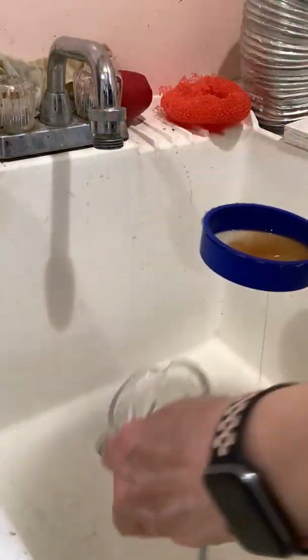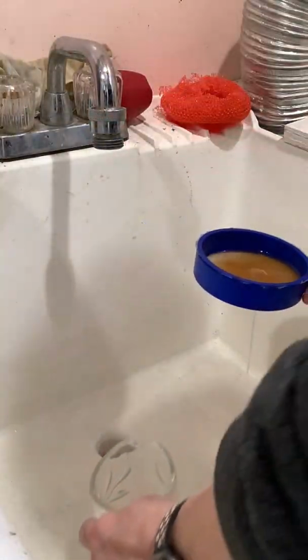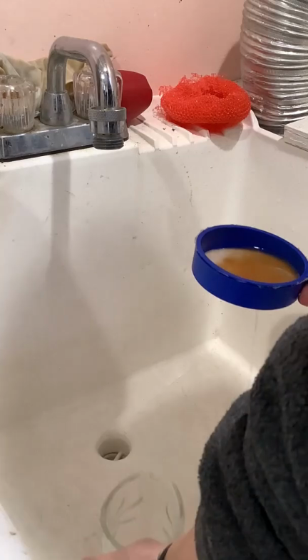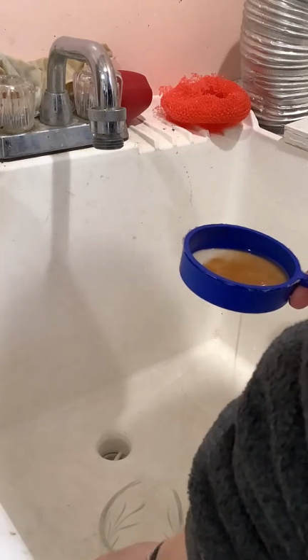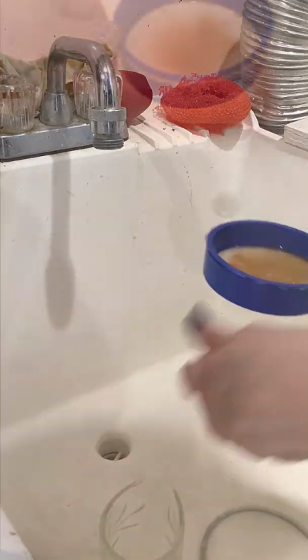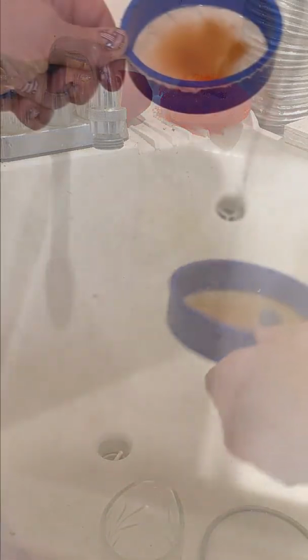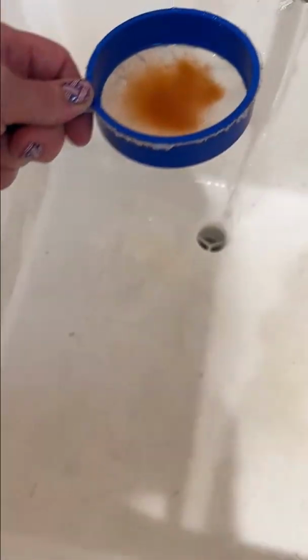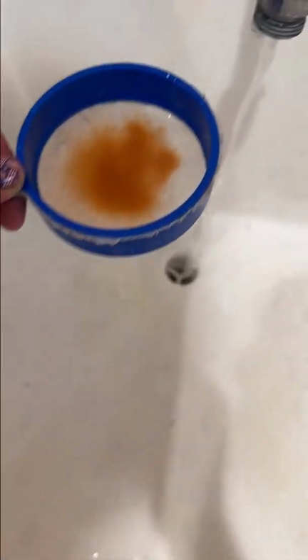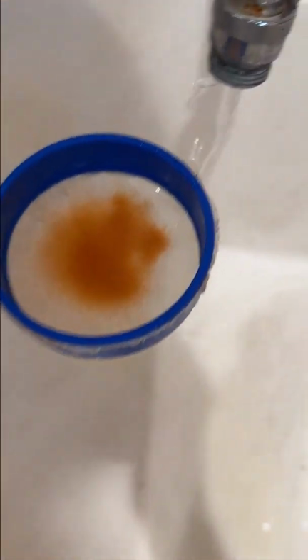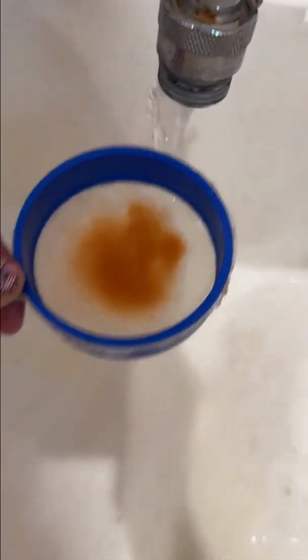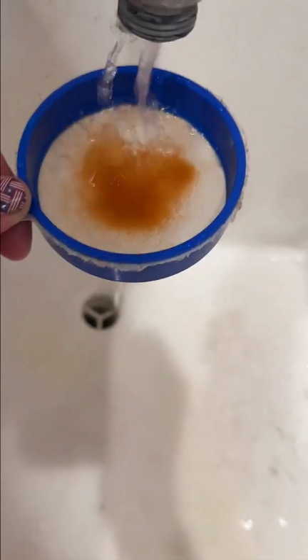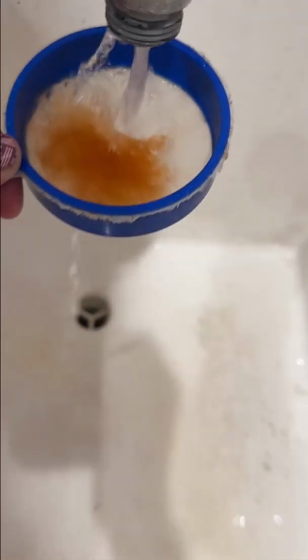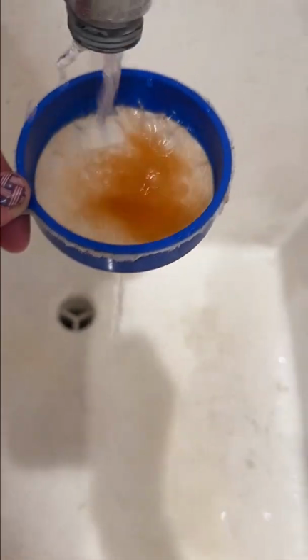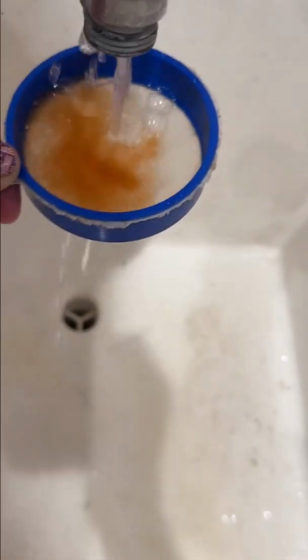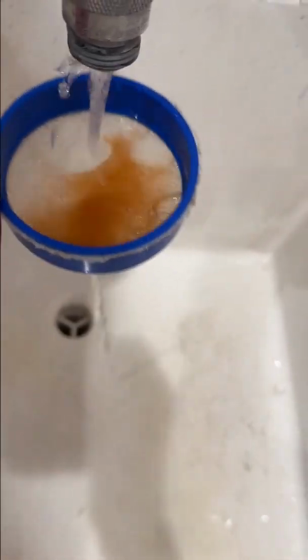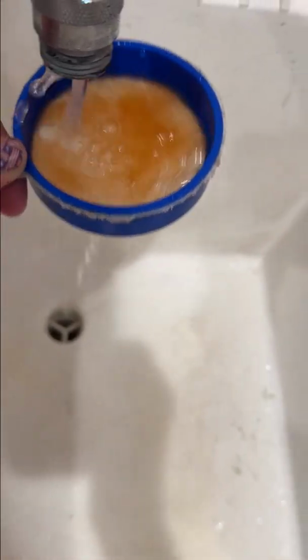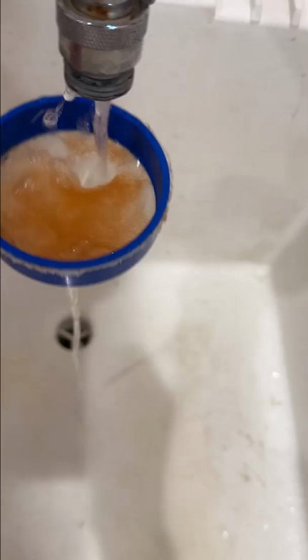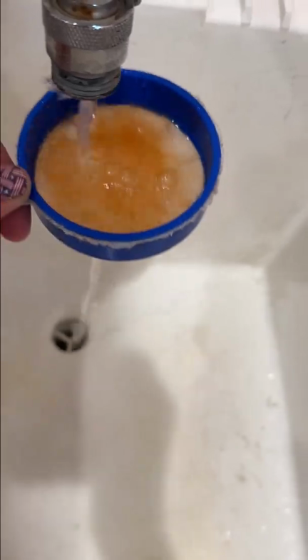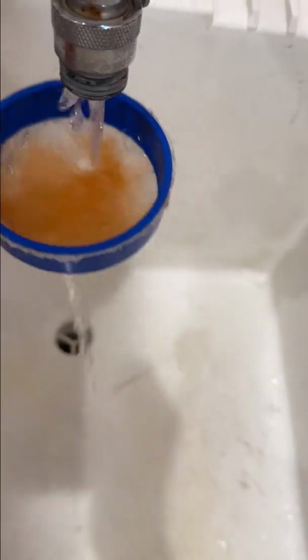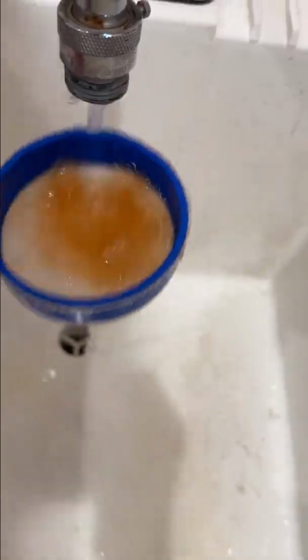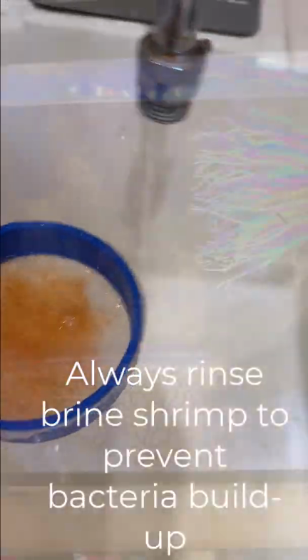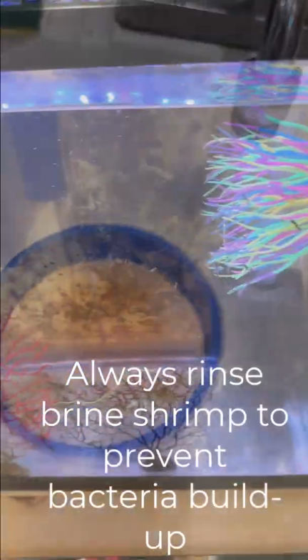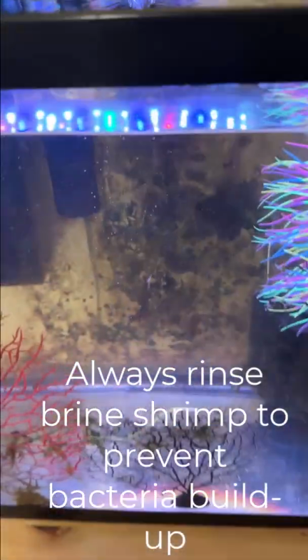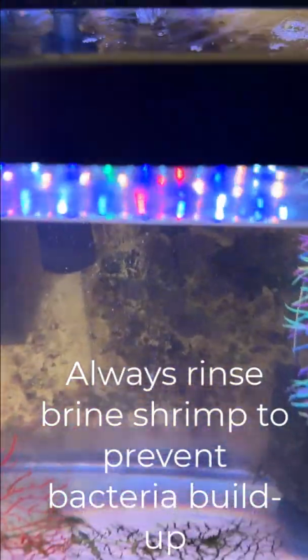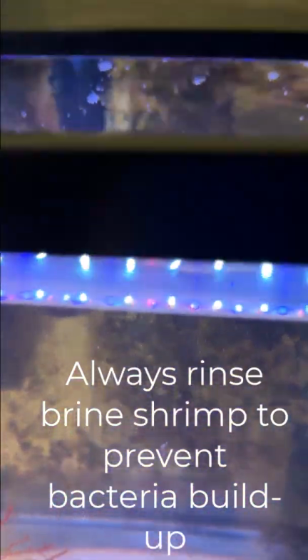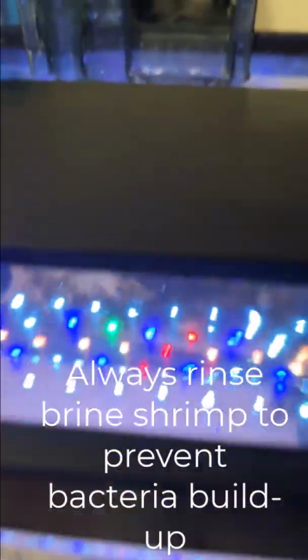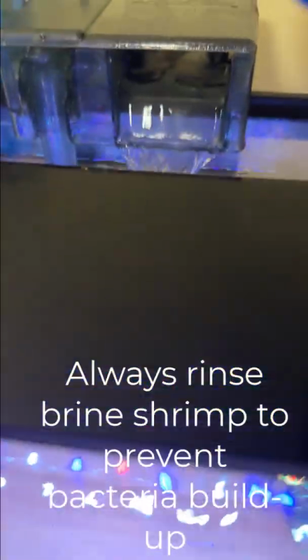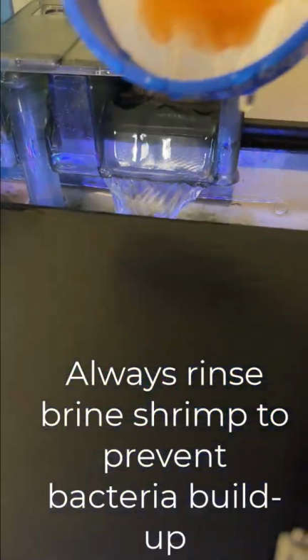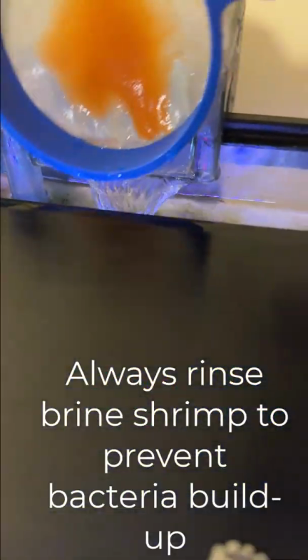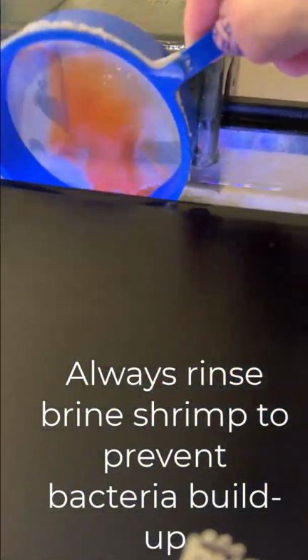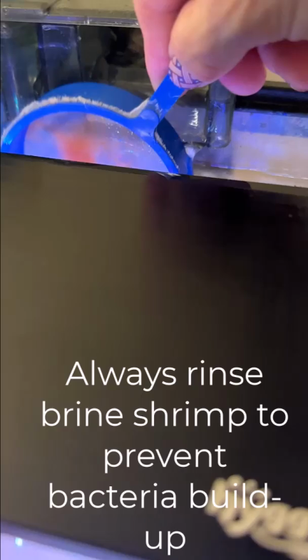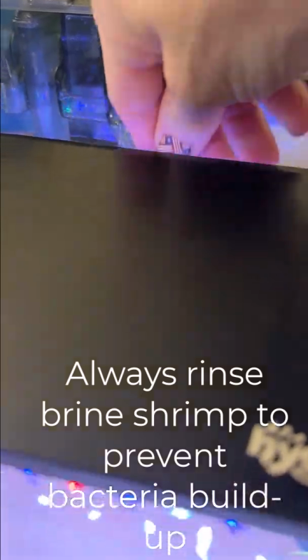That is a 200 micron sieve. I always rinse the brine shrimp right after it hatches and also before feeding because so much bacteria collects, just to get much of that off.